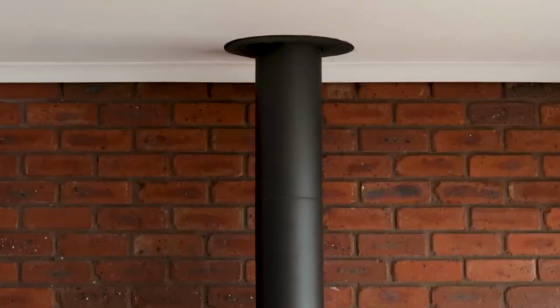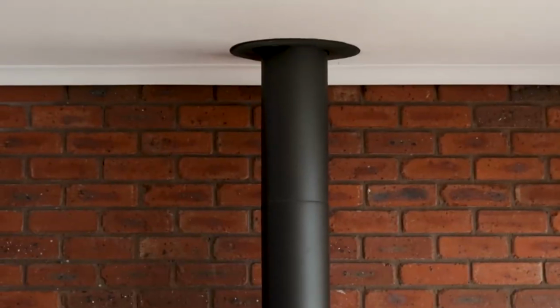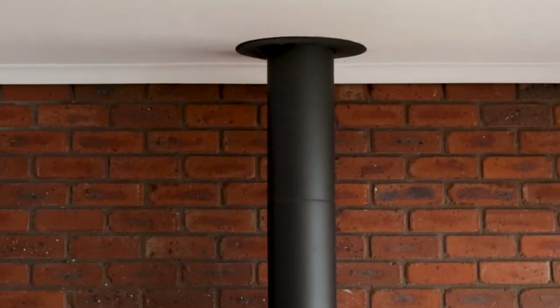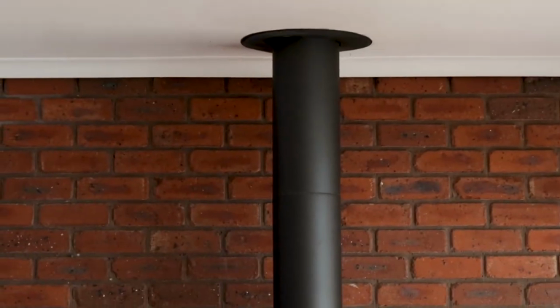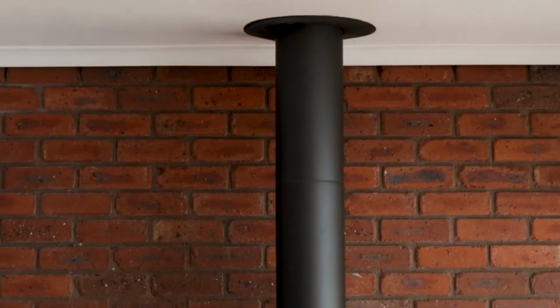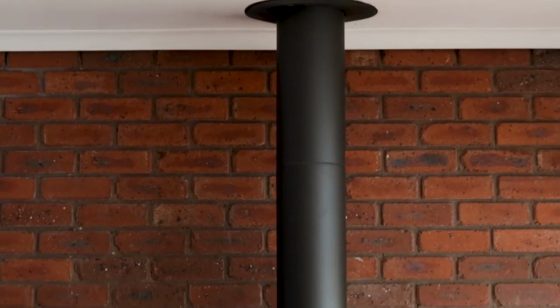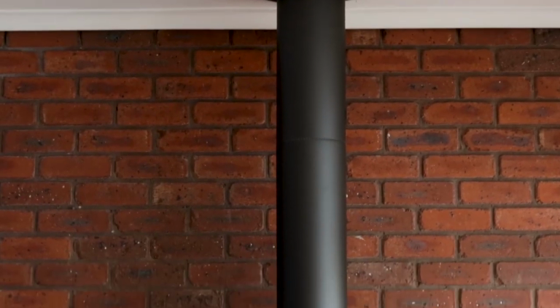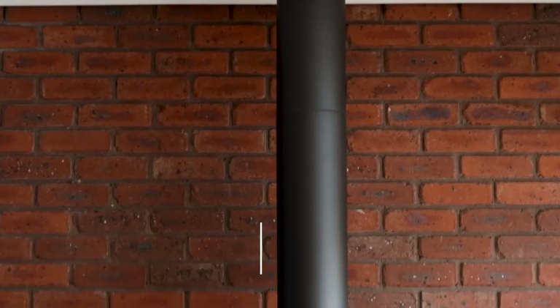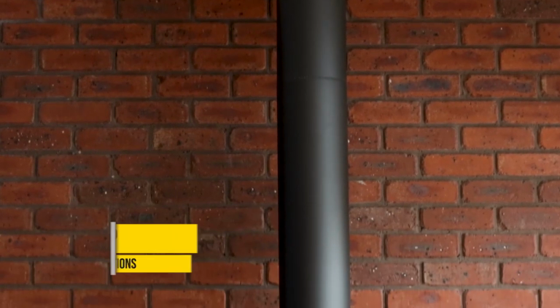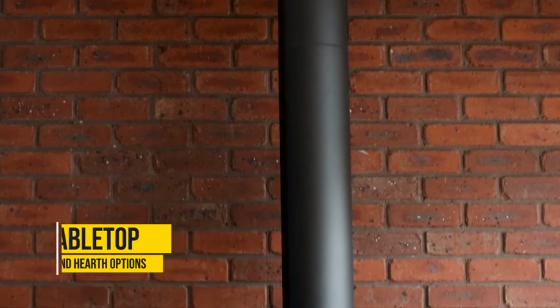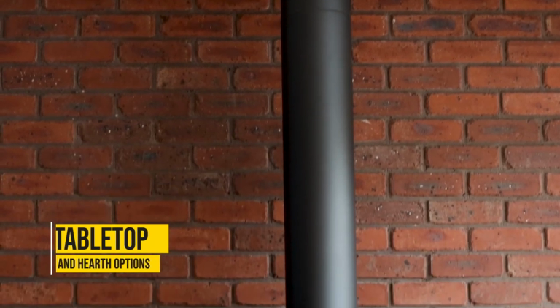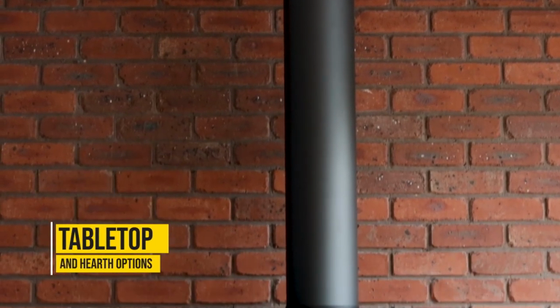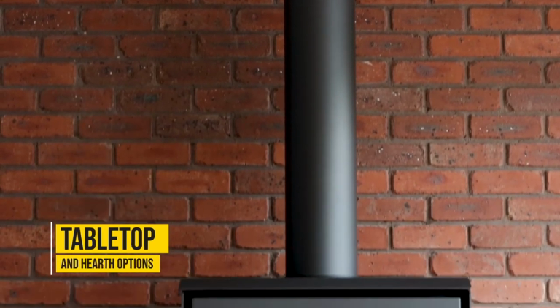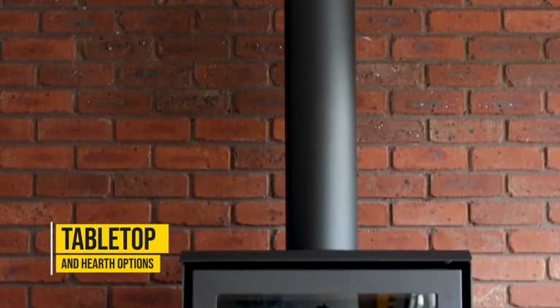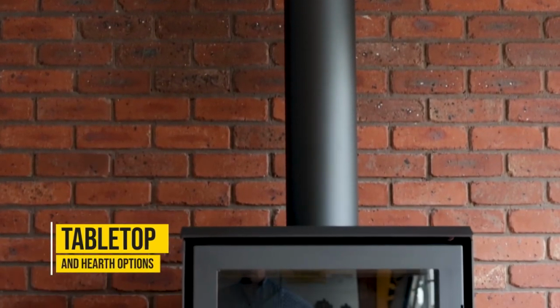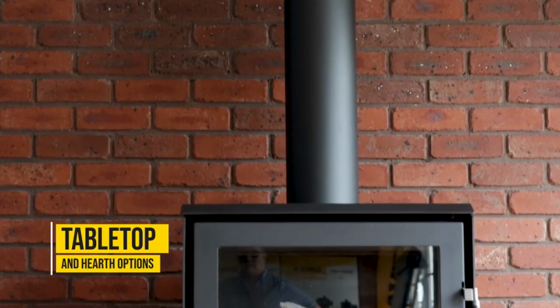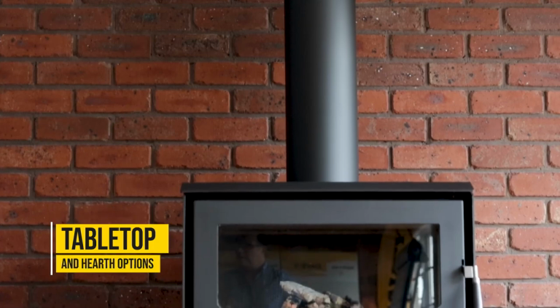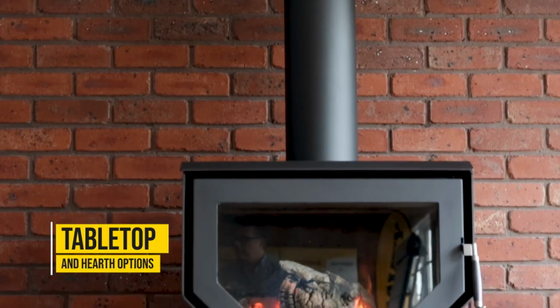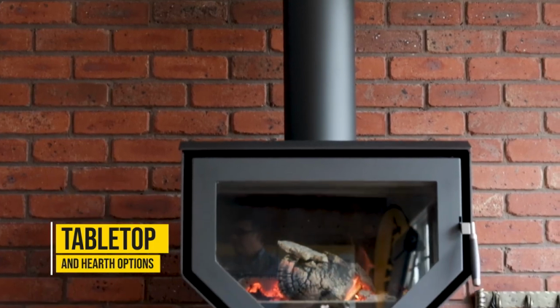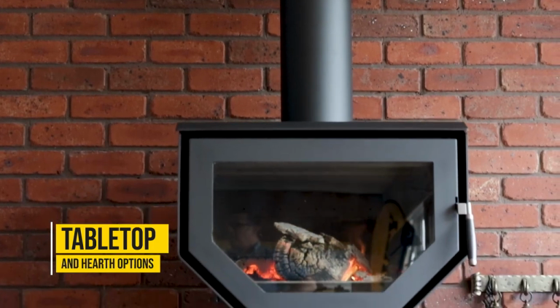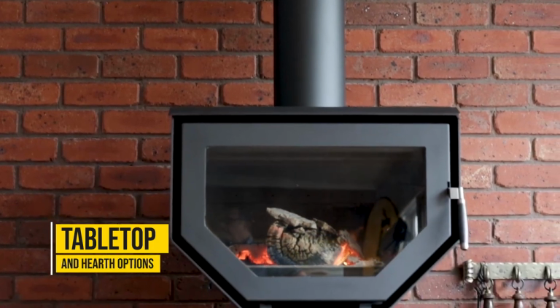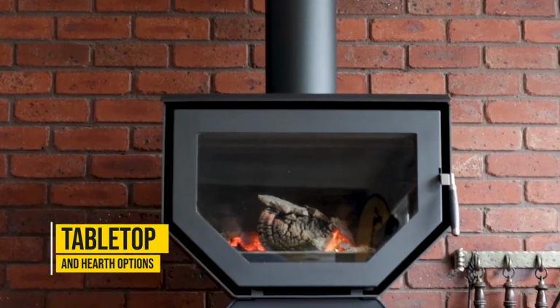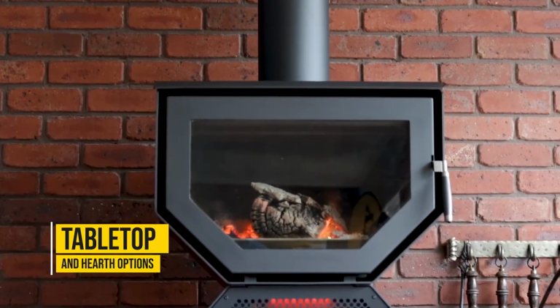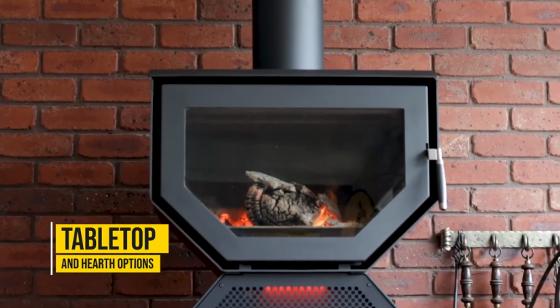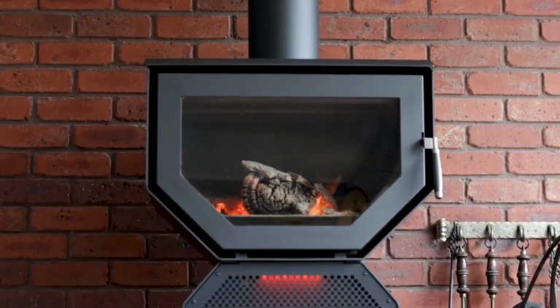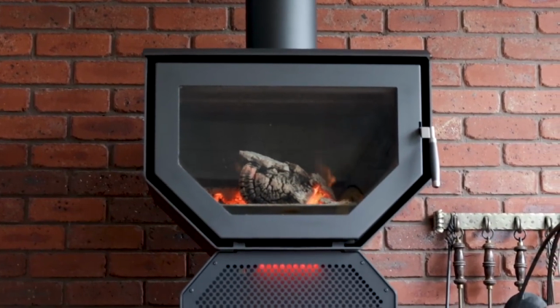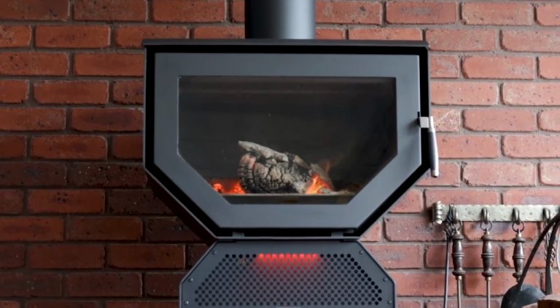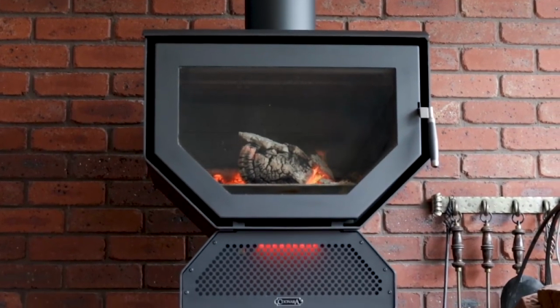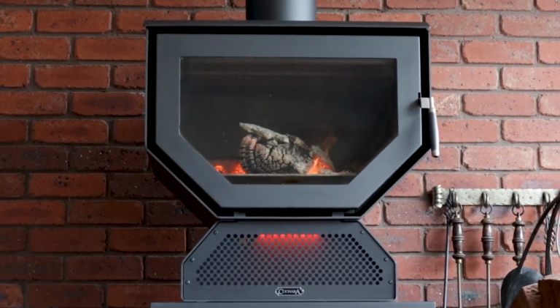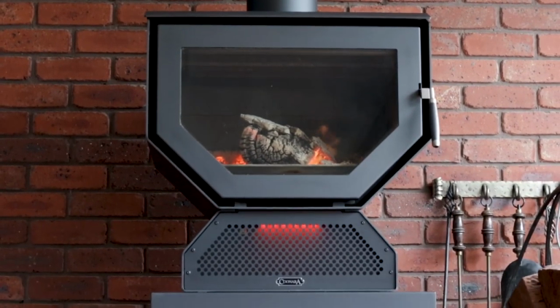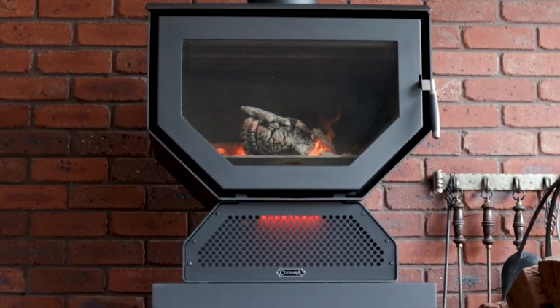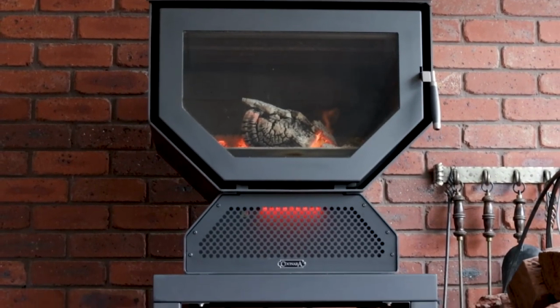The Kinara Woody, depending on what you like, comes with a table option, or it simply sits on a nice granite or ceramic hearth.